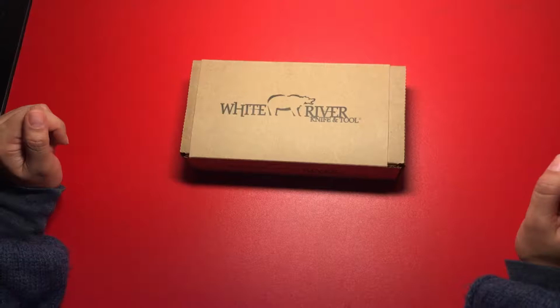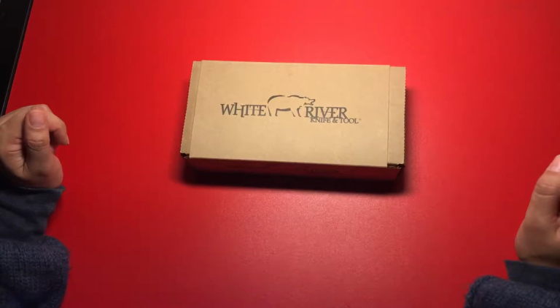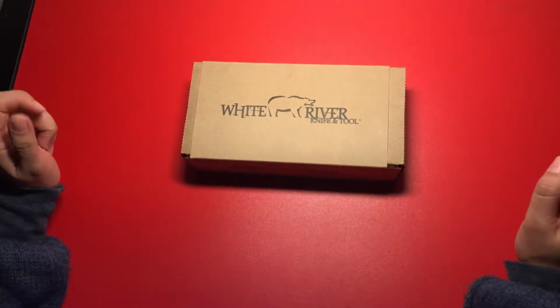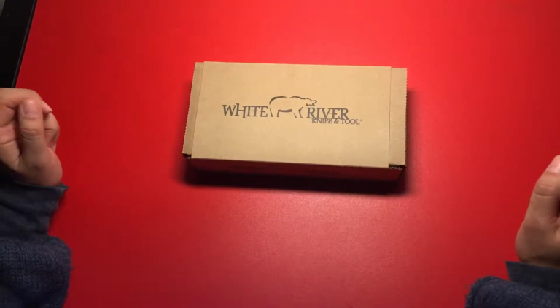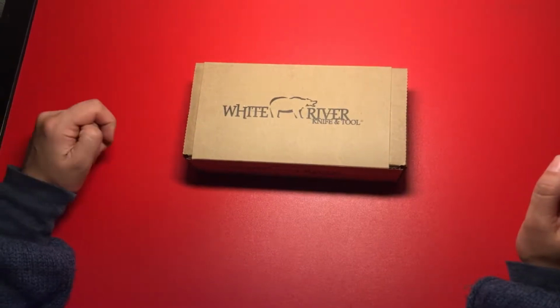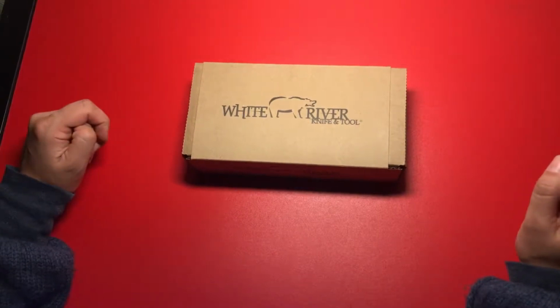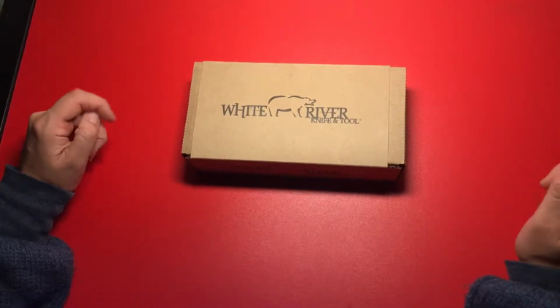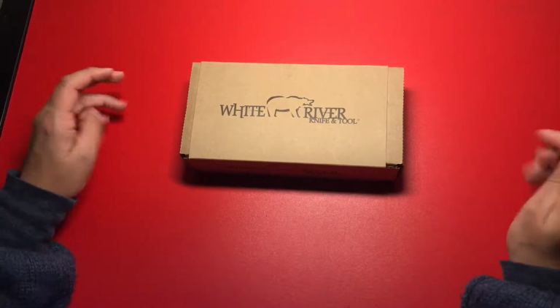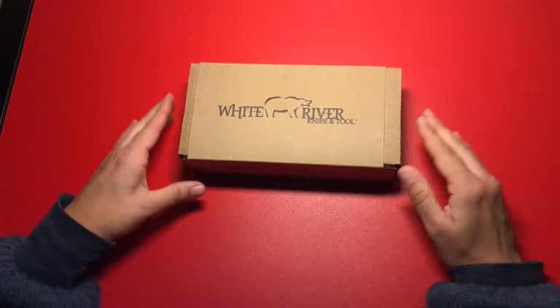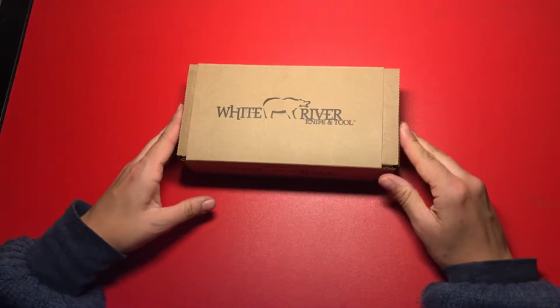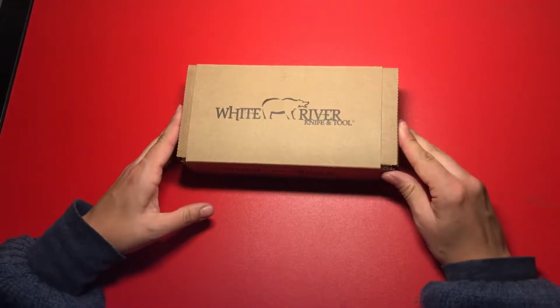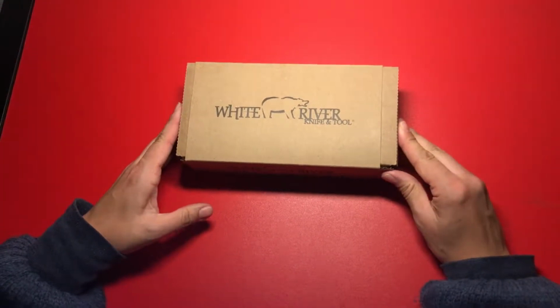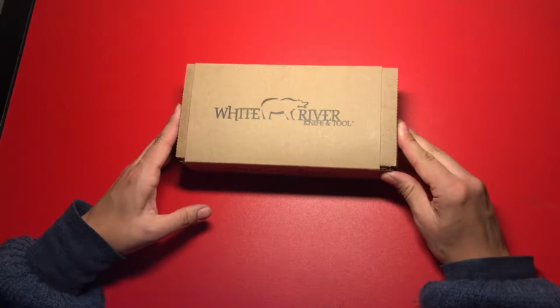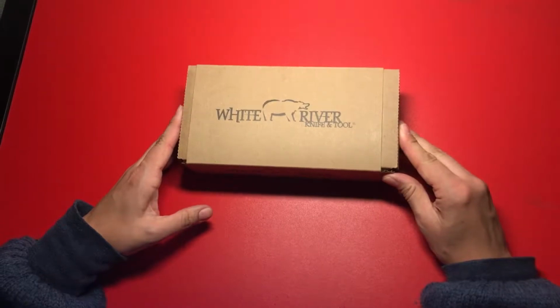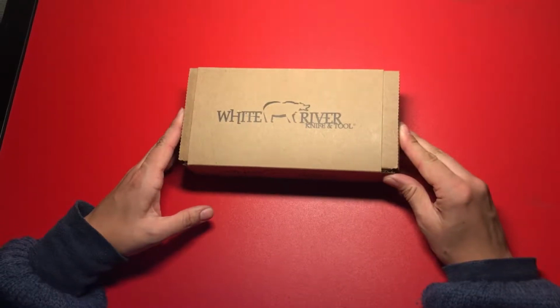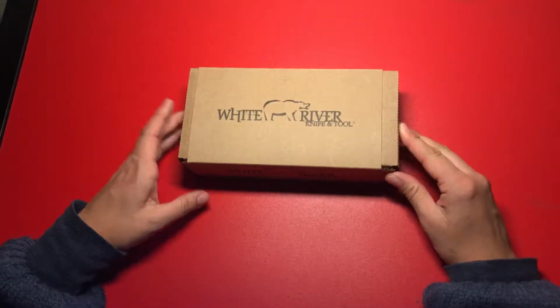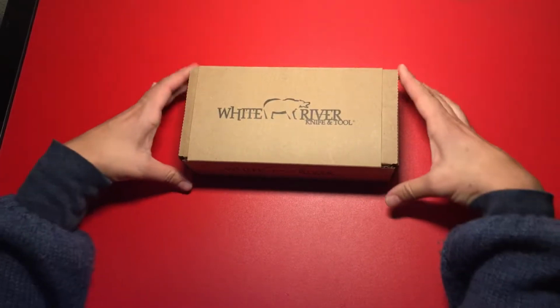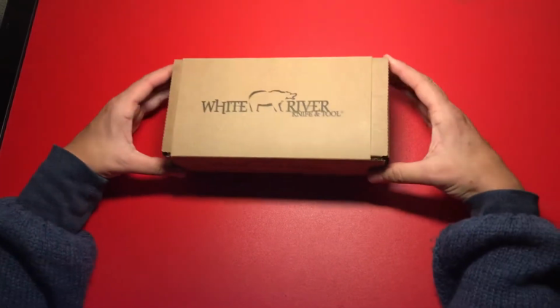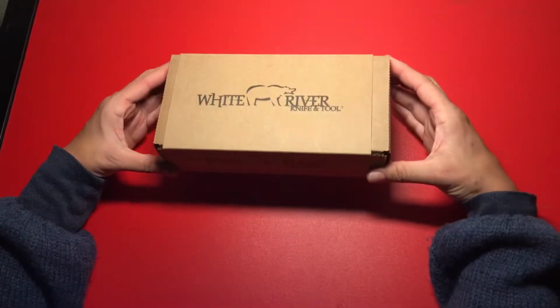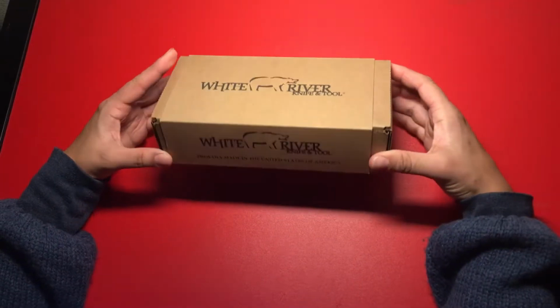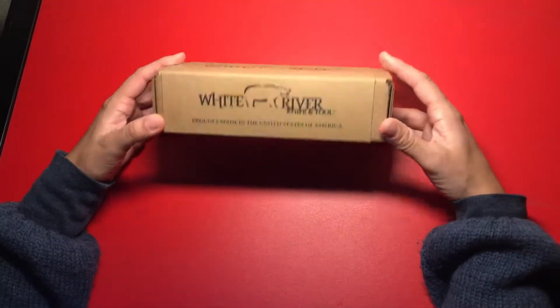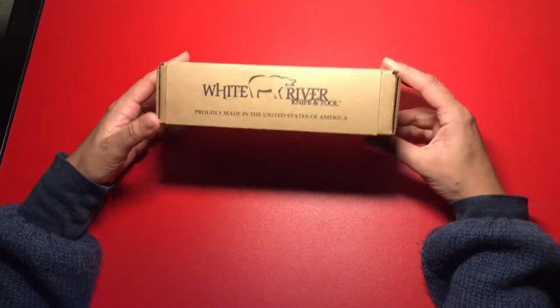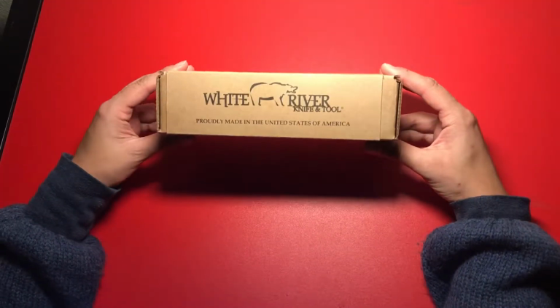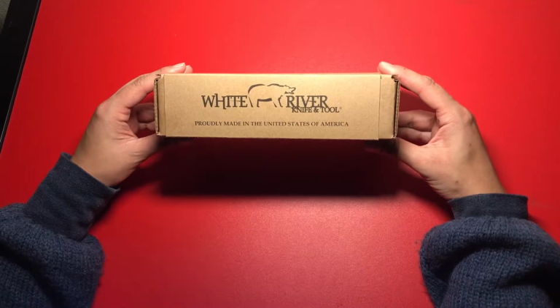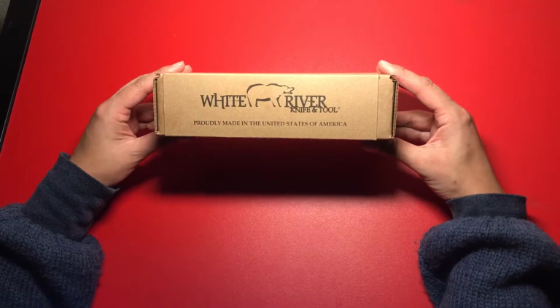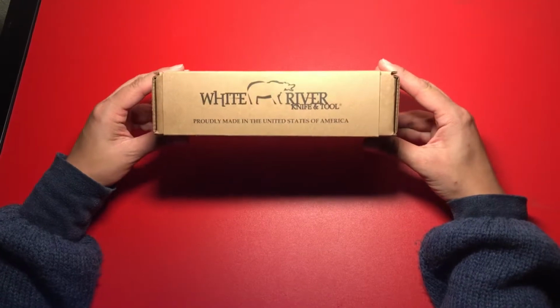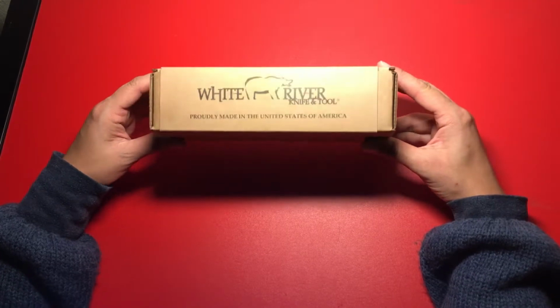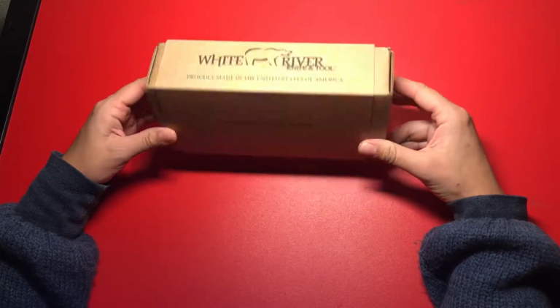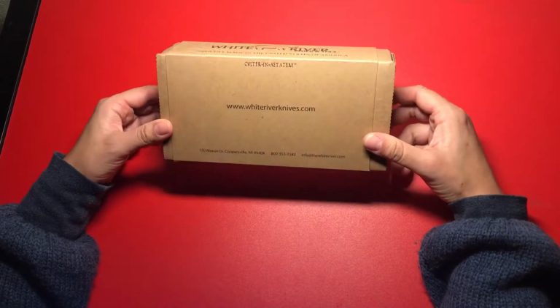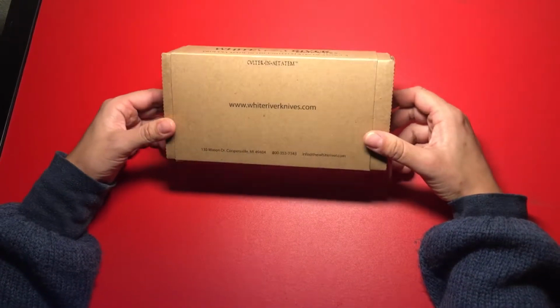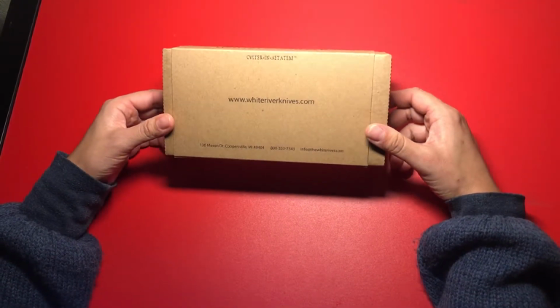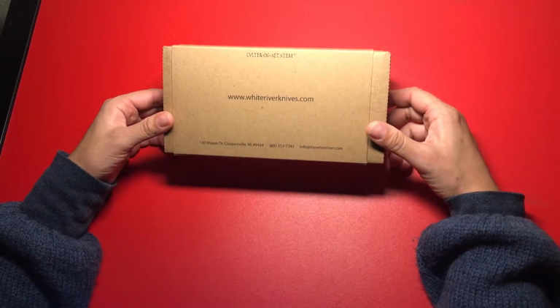Hi everyone! Today I have an unboxing of my new White River Knife and Tool Backpacker Knife. It comes in this nice packaging made in the United States of America, which is nice.